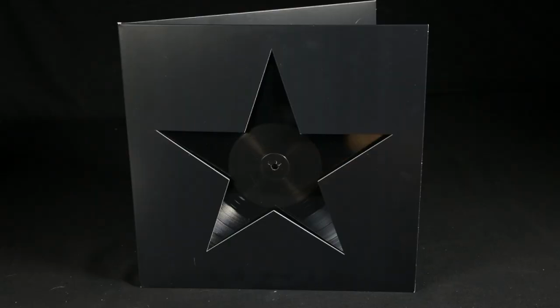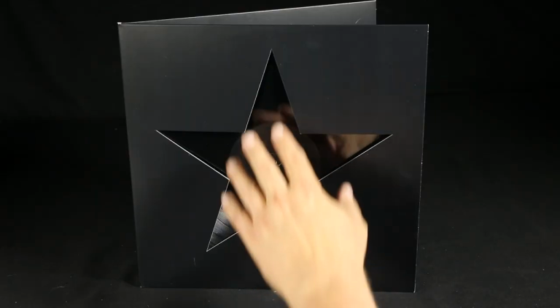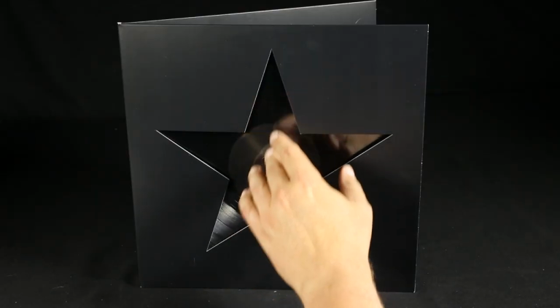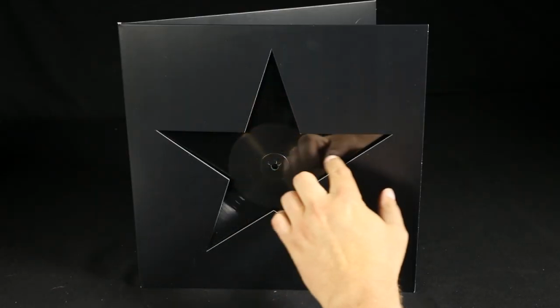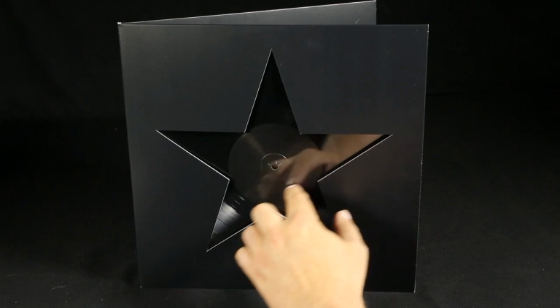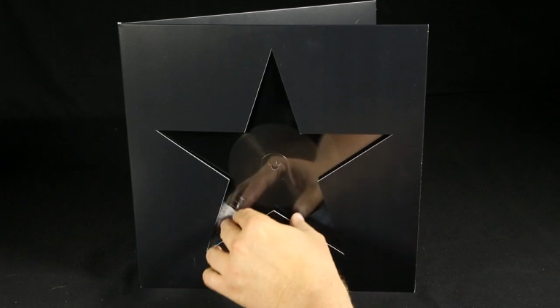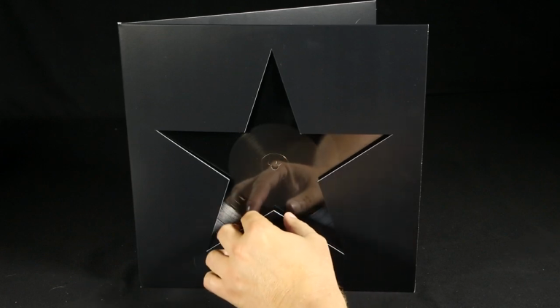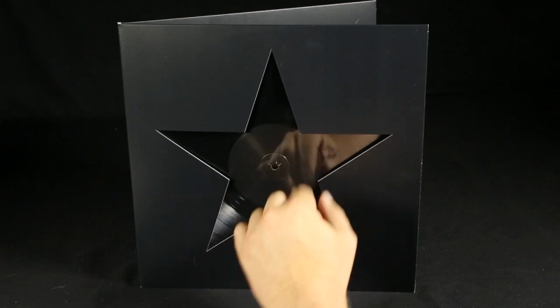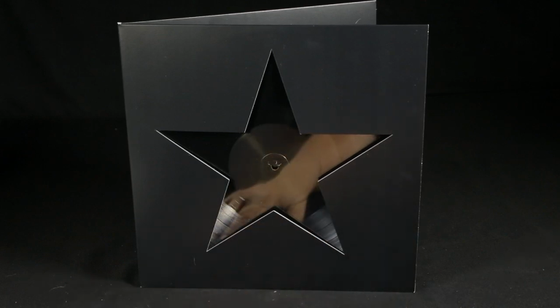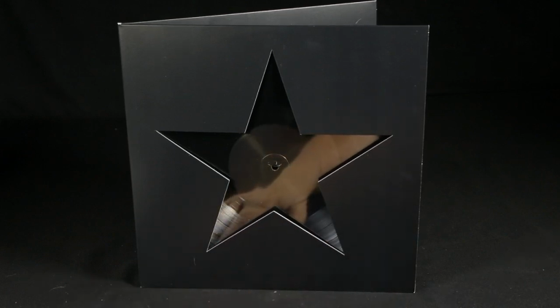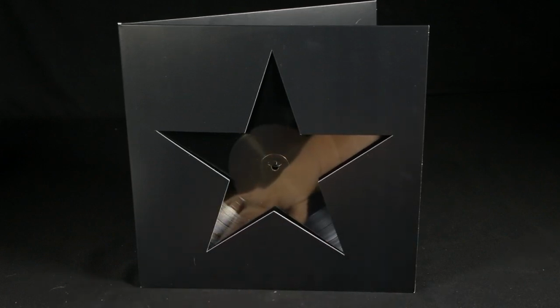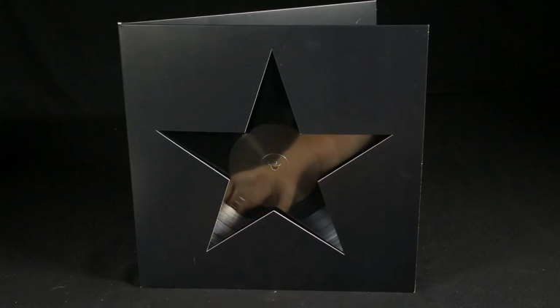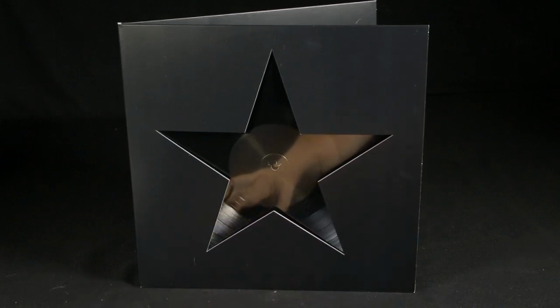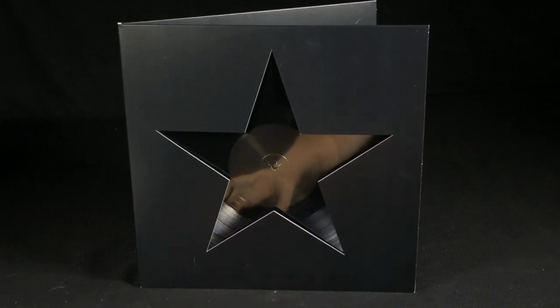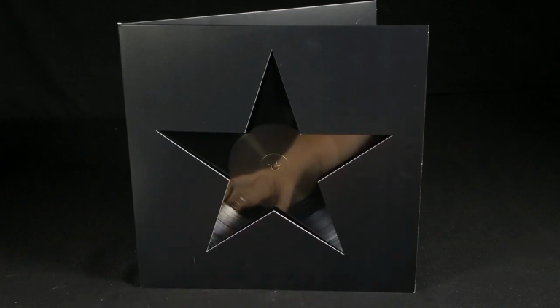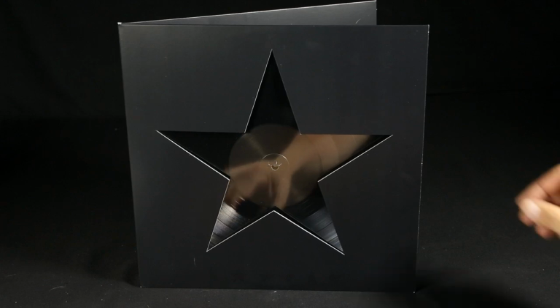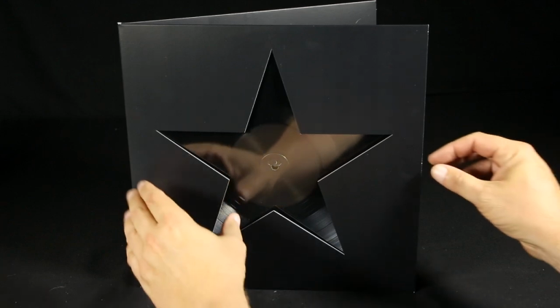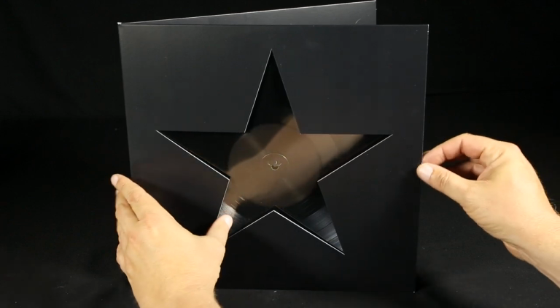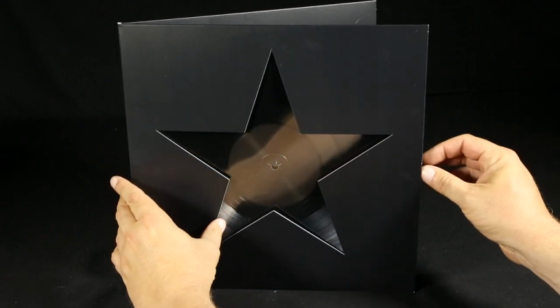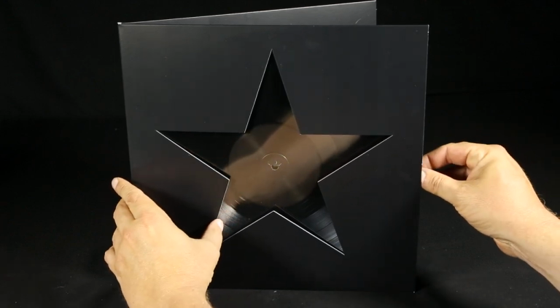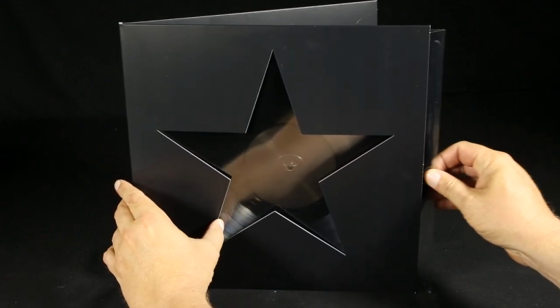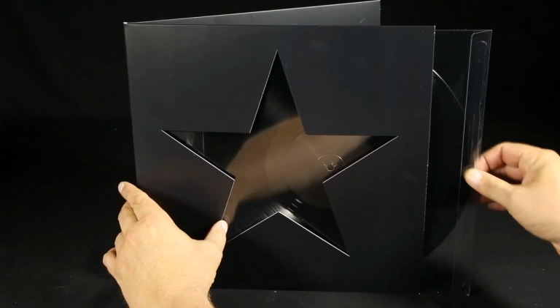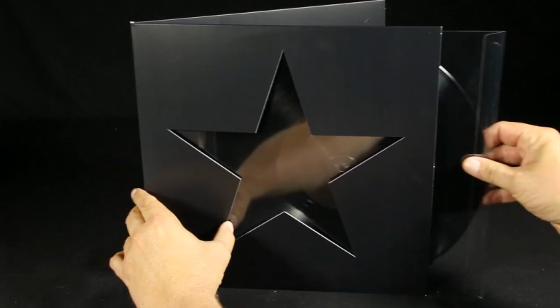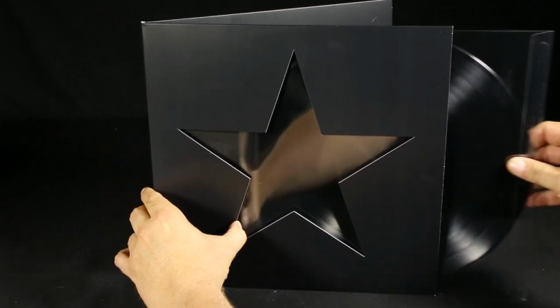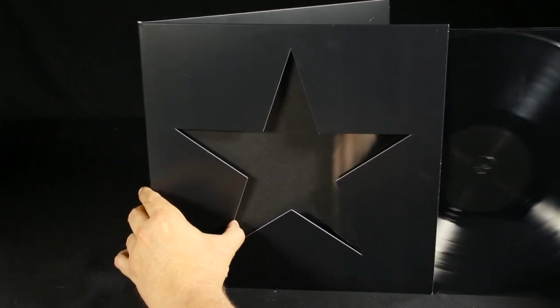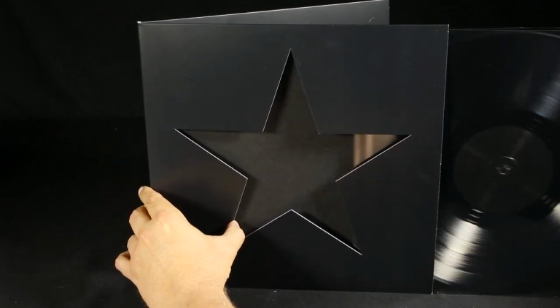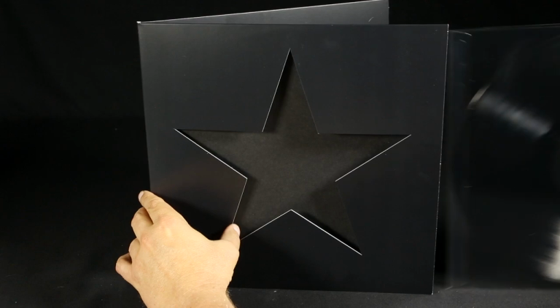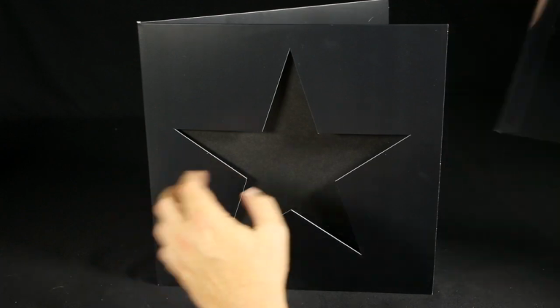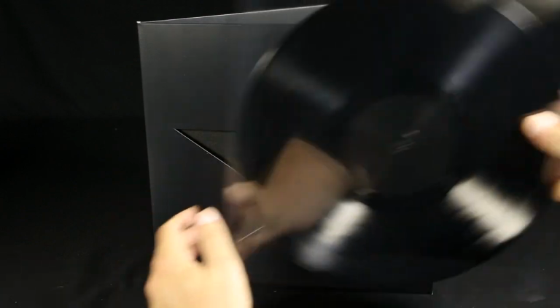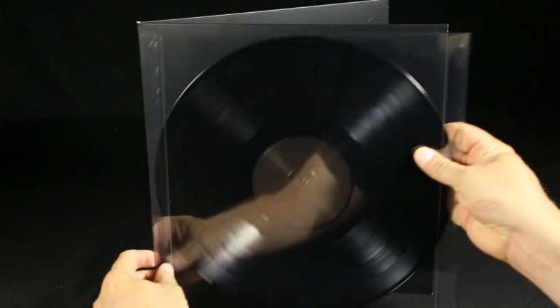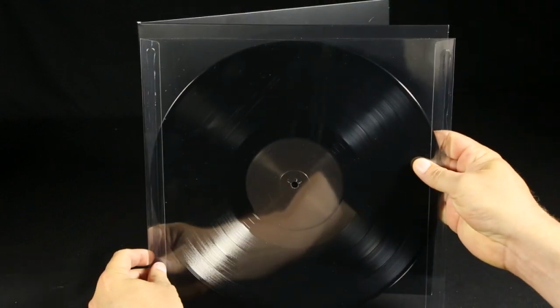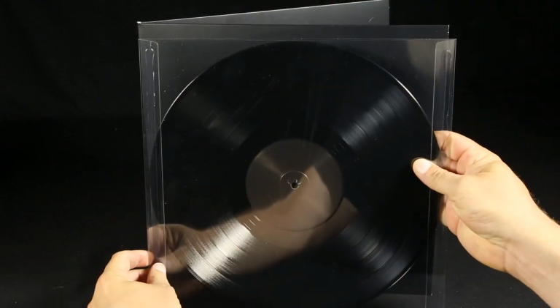You can see the record through the die cut on the cover. Mine's black vinyl — there's a clear vinyl version. I'm kind of particular about colors. I thought, since it was called Blackstar, black vinyl made sense, so I didn't buy the clear one.